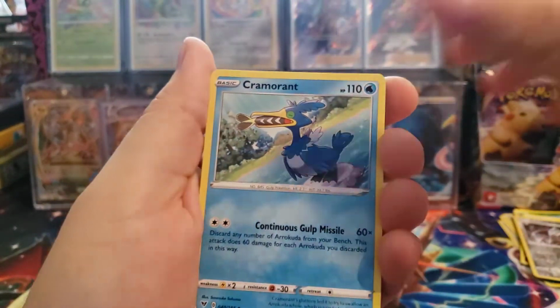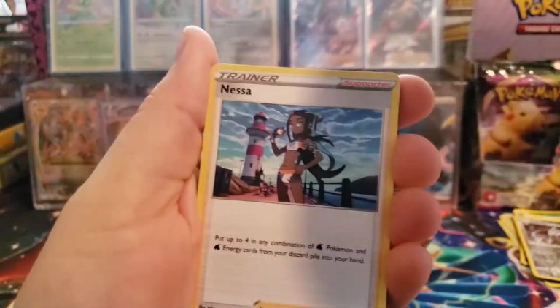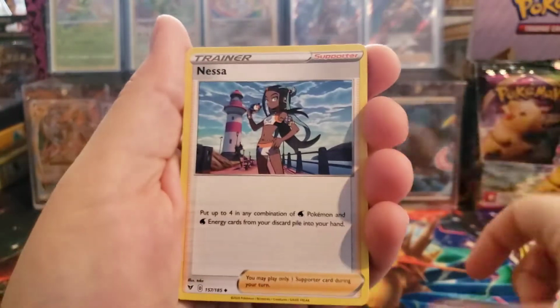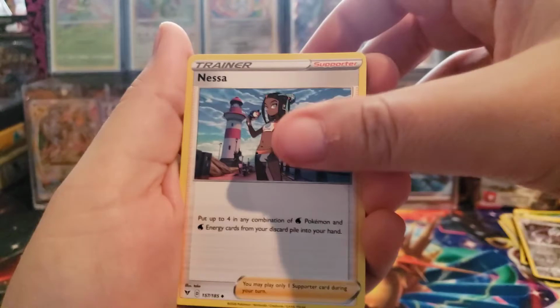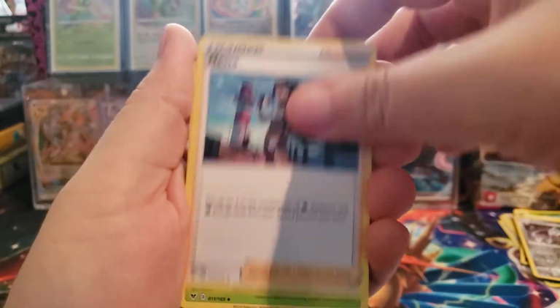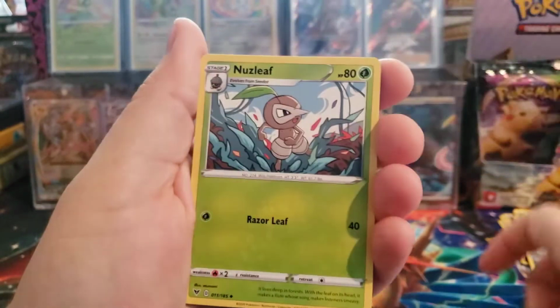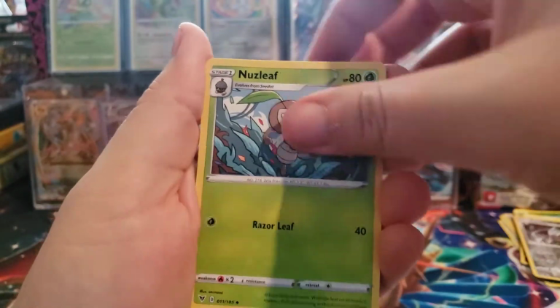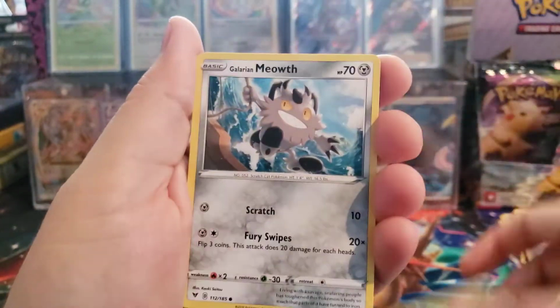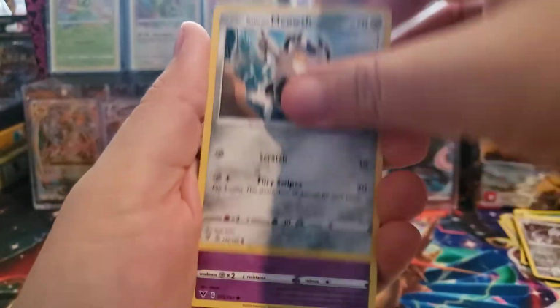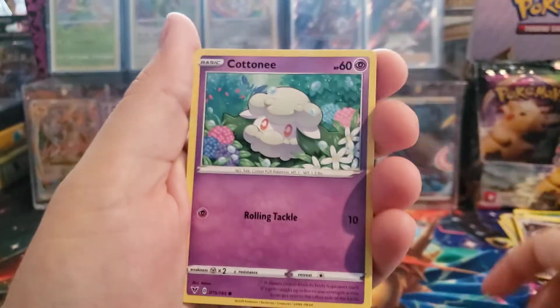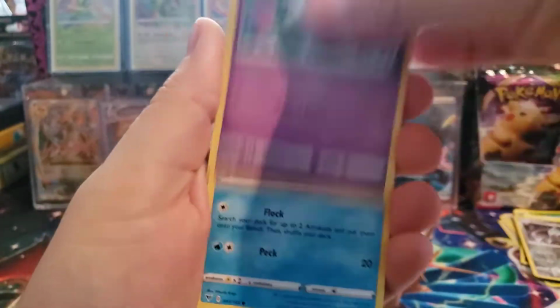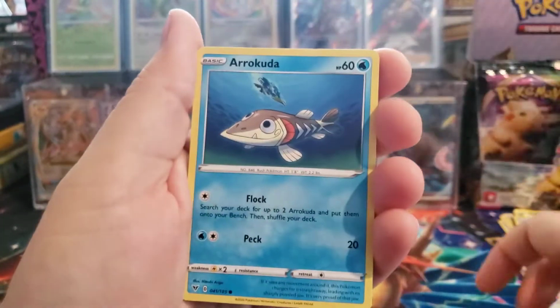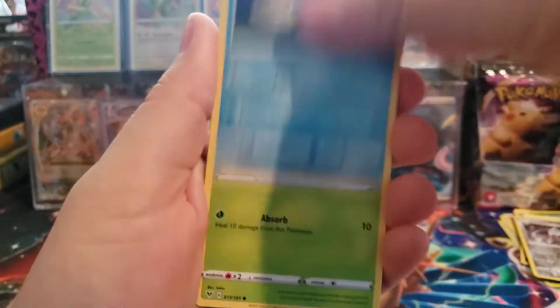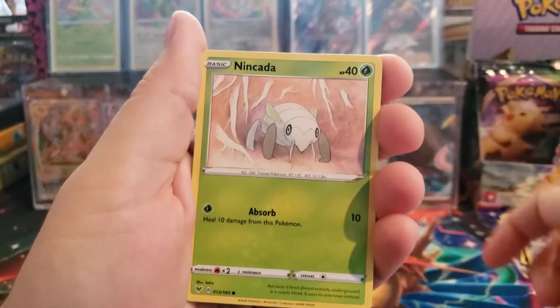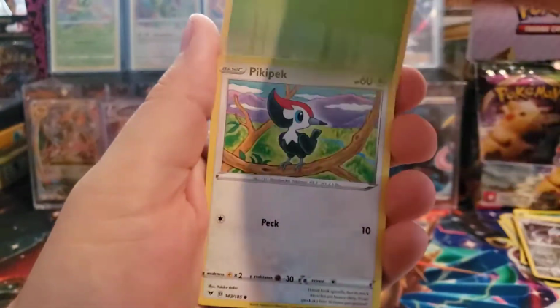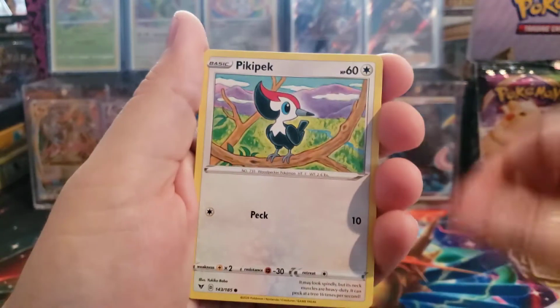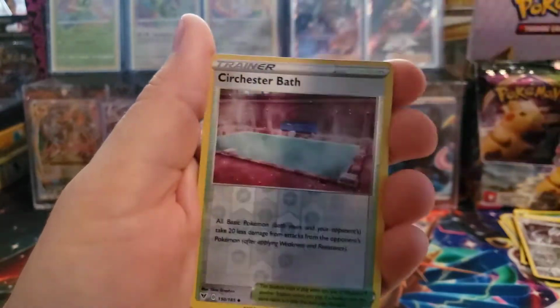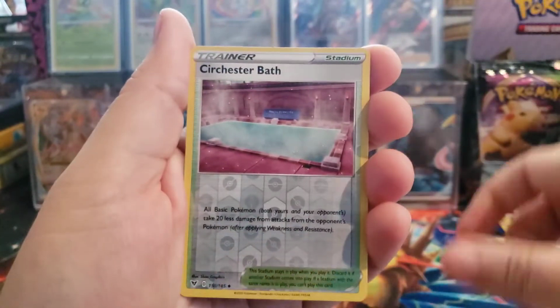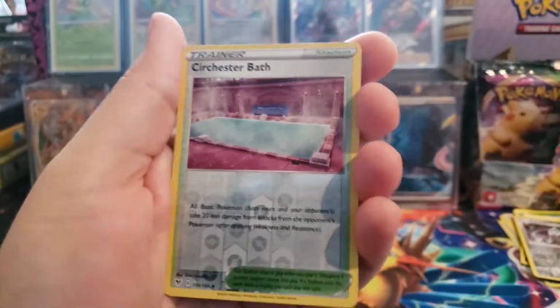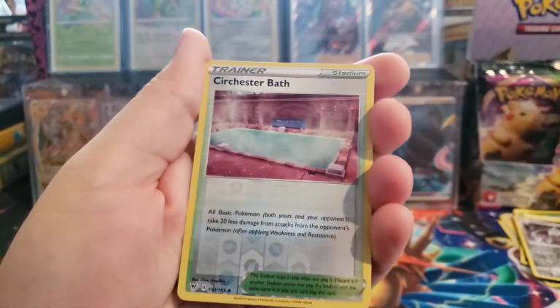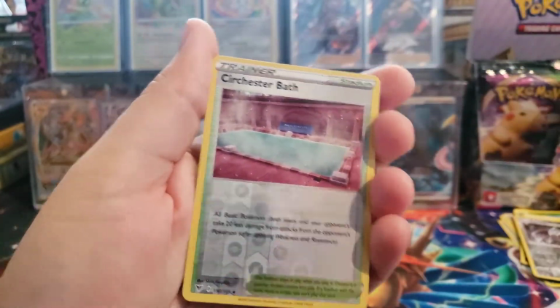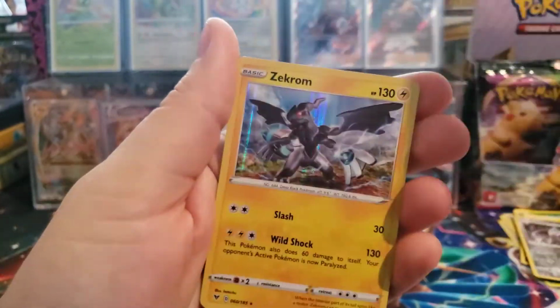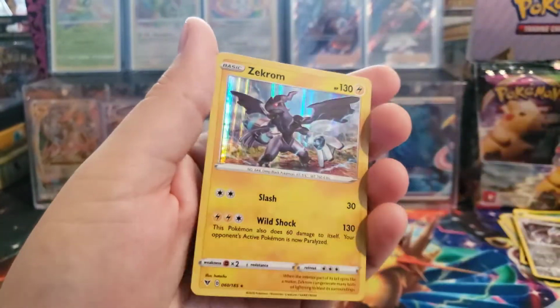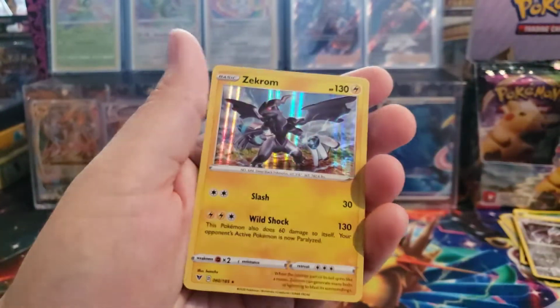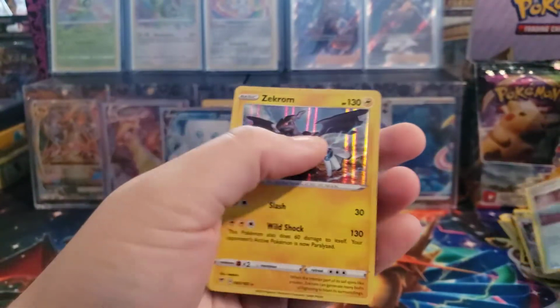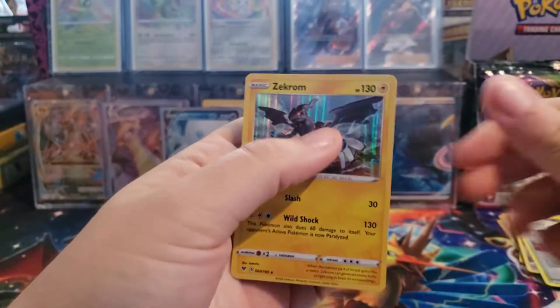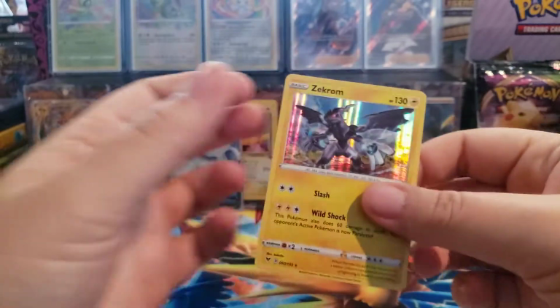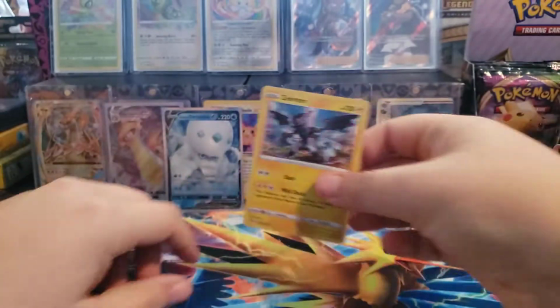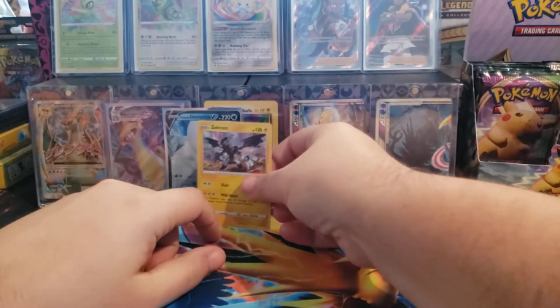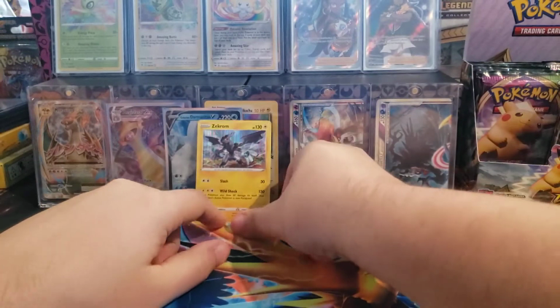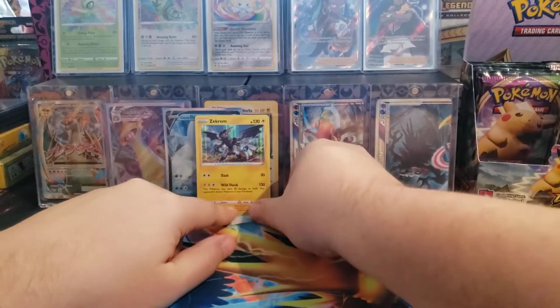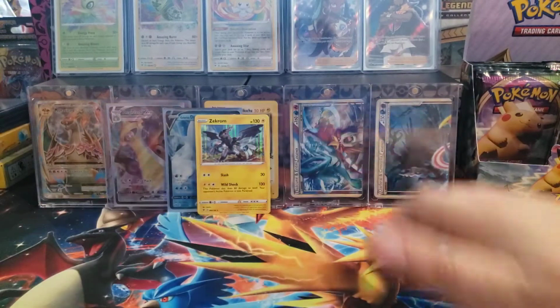Alright, Nessa, Muzzleaf, Galarian Meowth, Cottony, Kuda, Nakeda, Reverse Holo, and a Zekrom Holographic. That's a new card, I haven't seen that one yet.